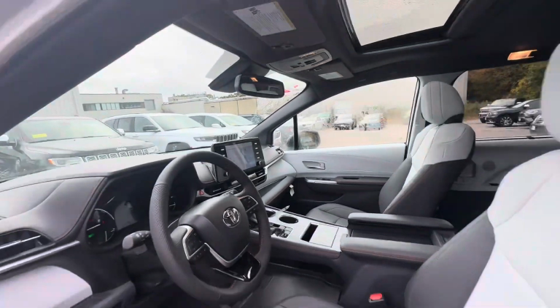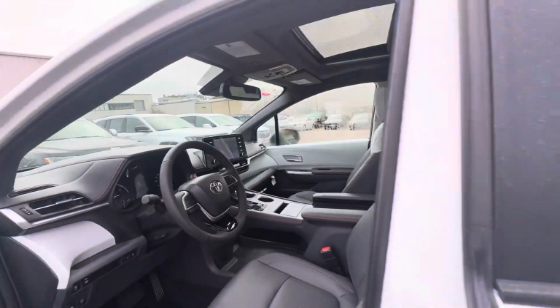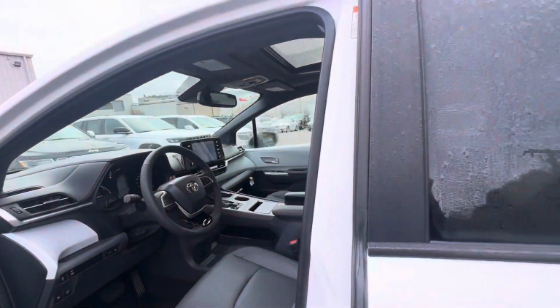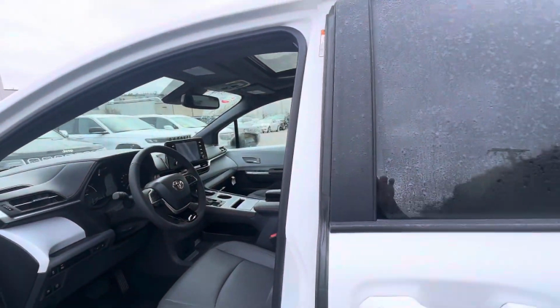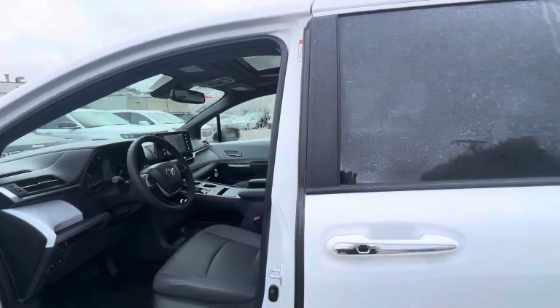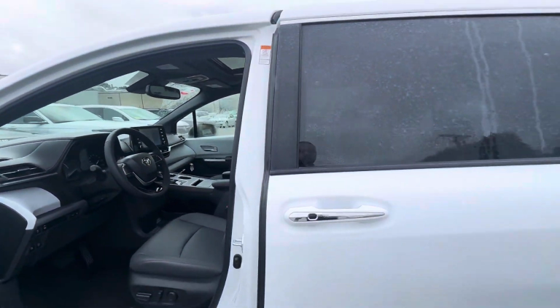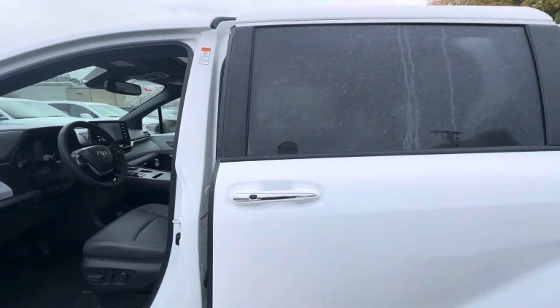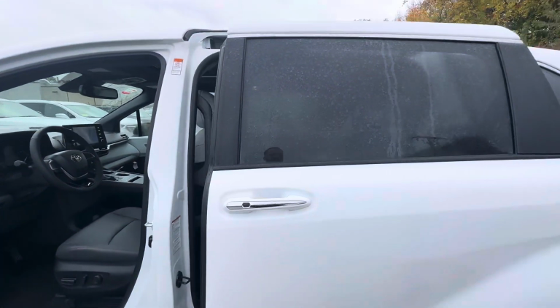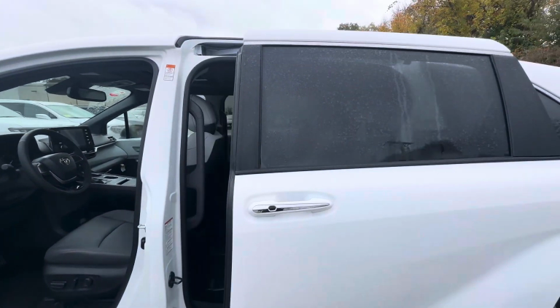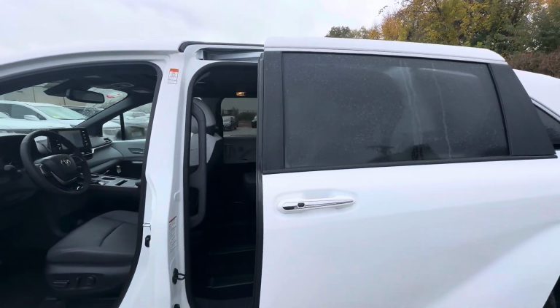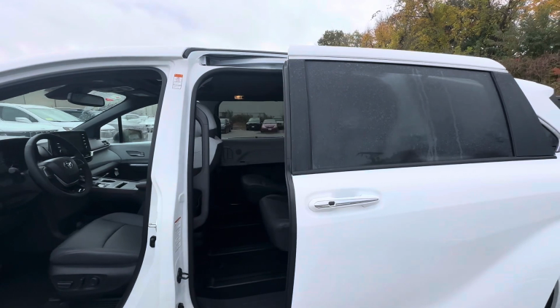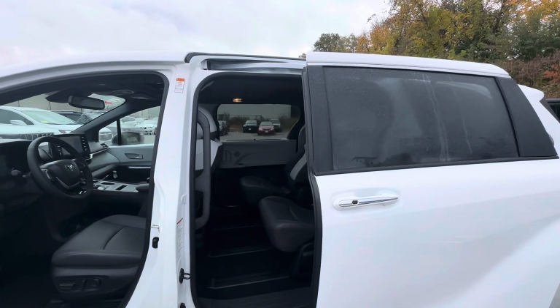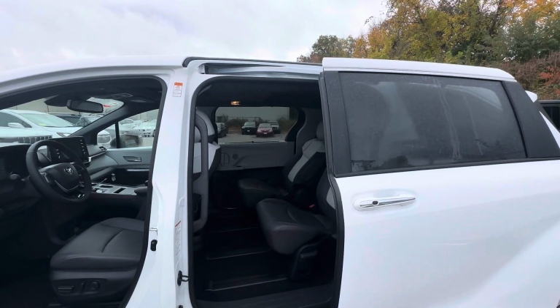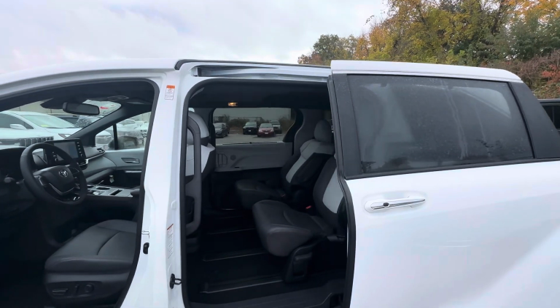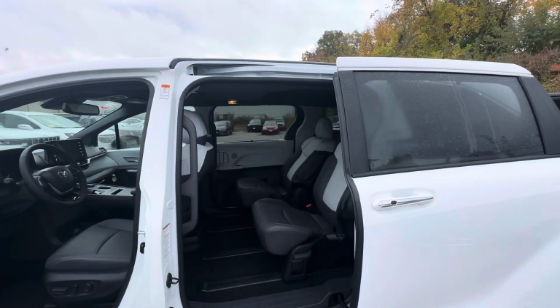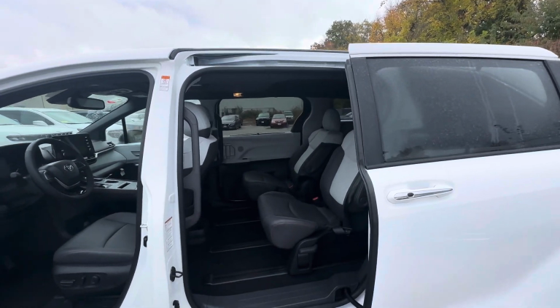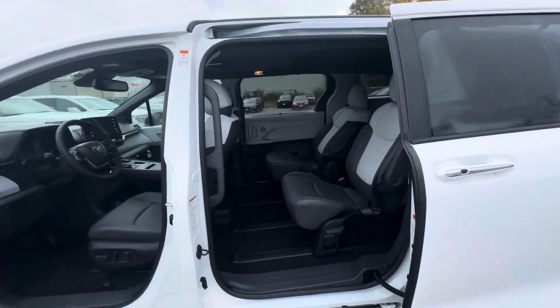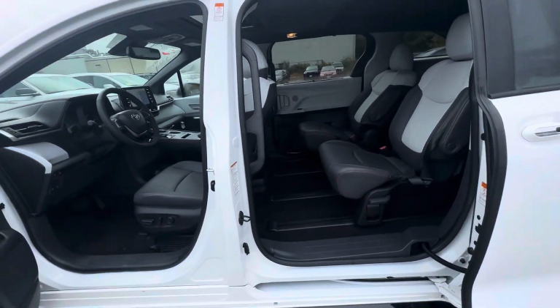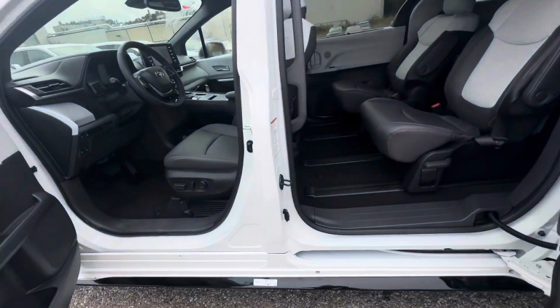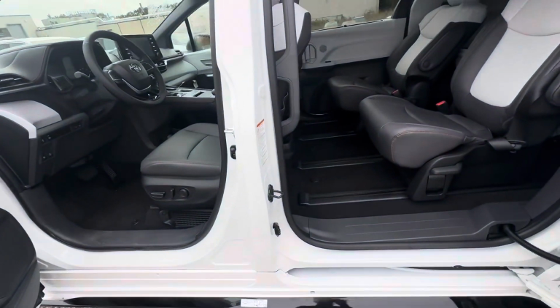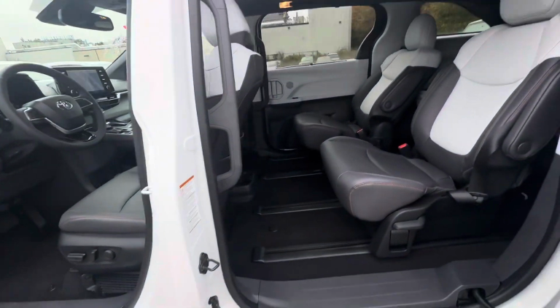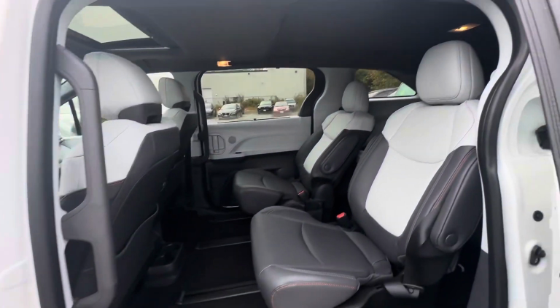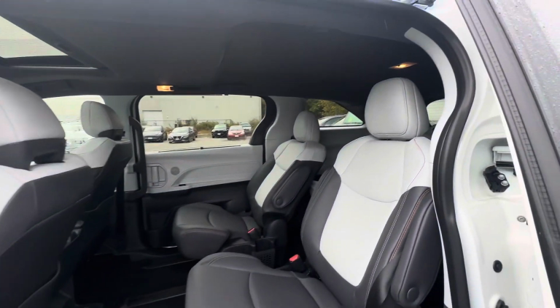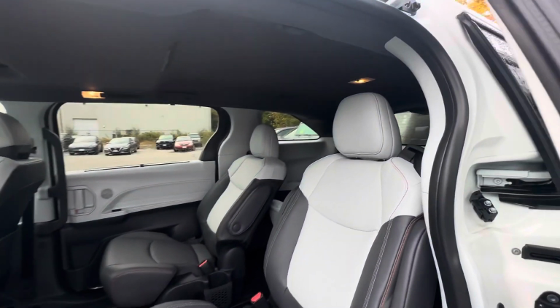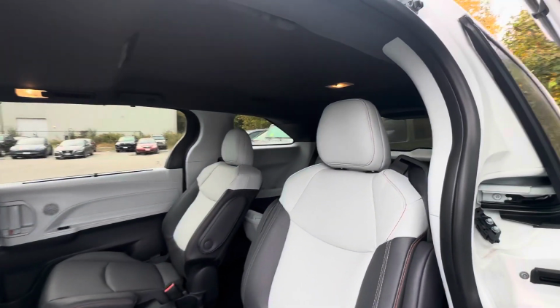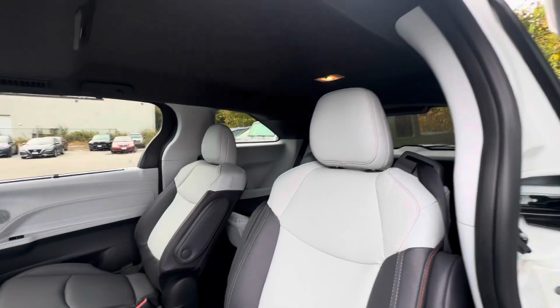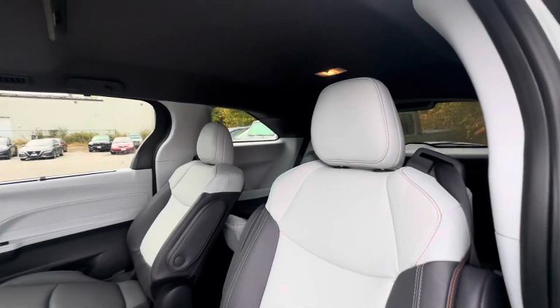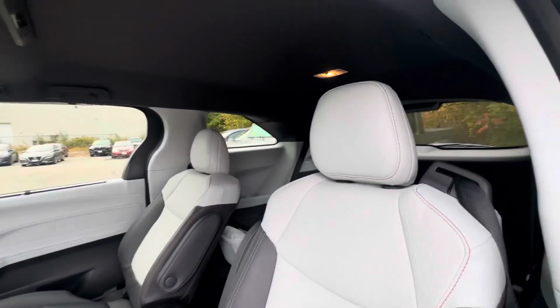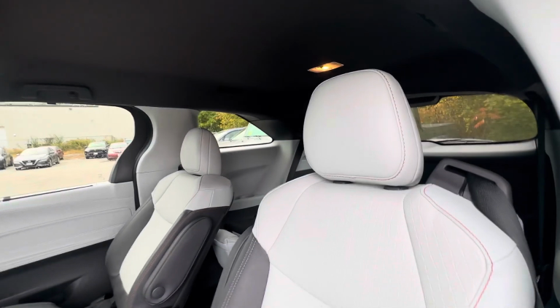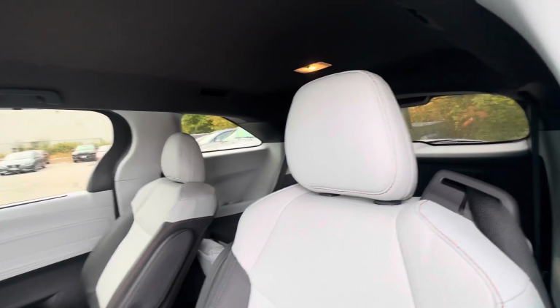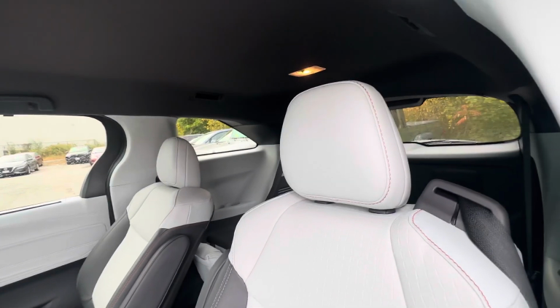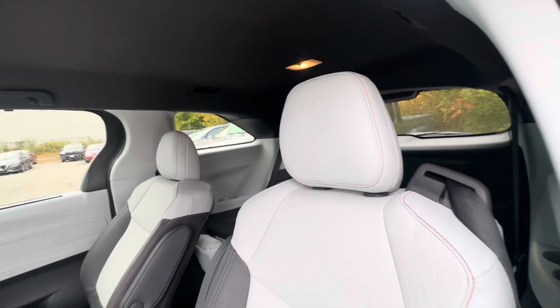Let me show you the back. It has power doors with foot sensors, and also has foot sensors in the trunk.